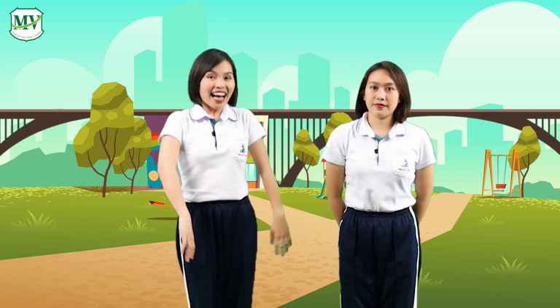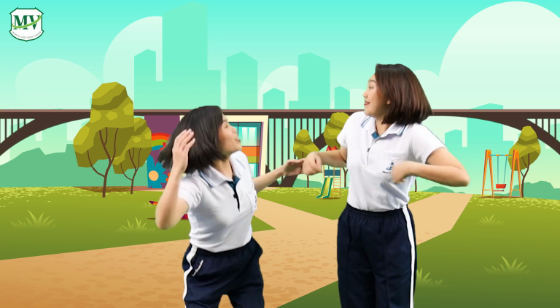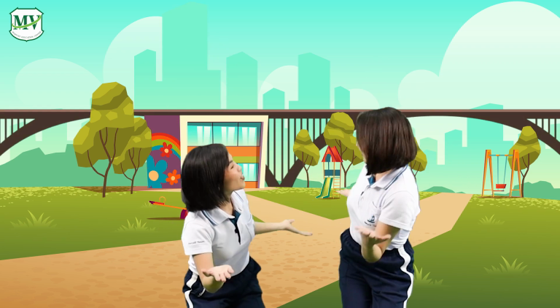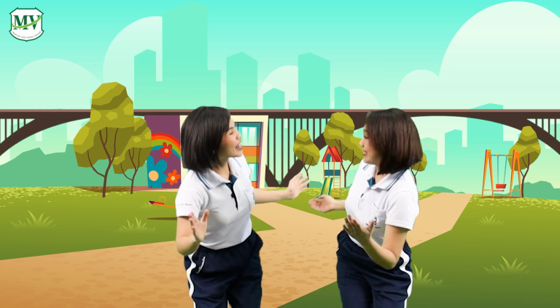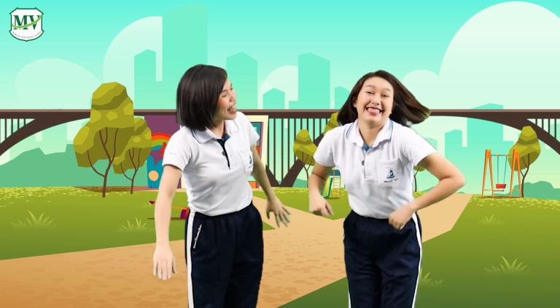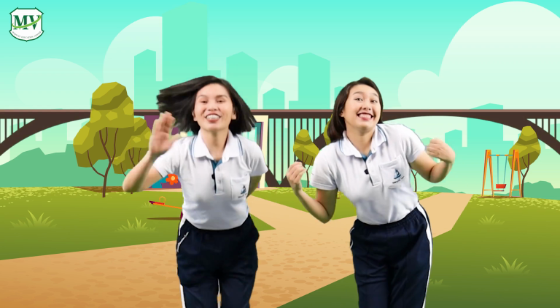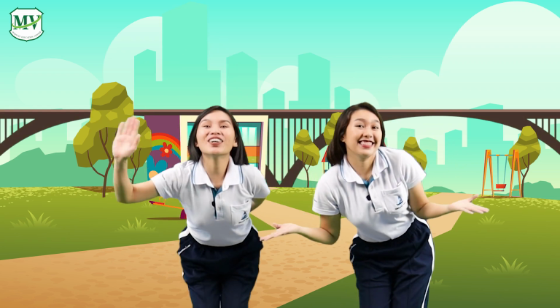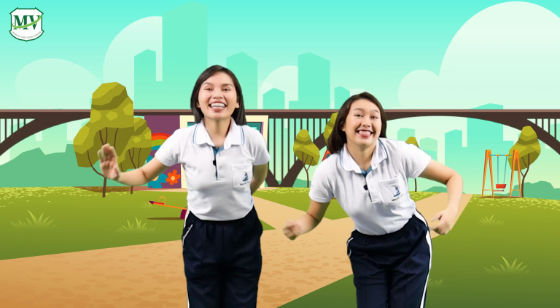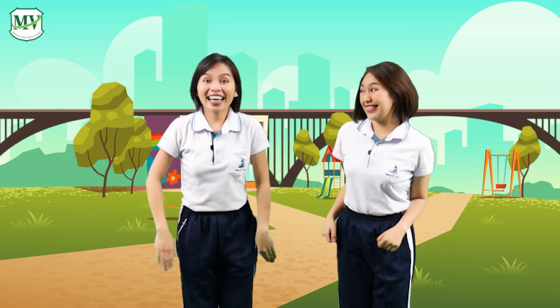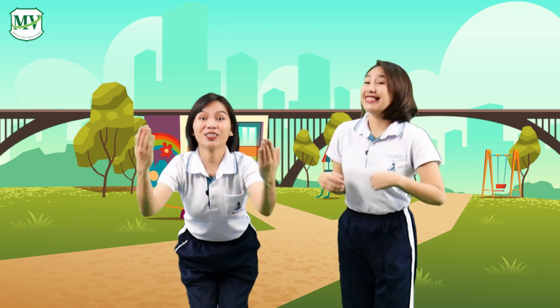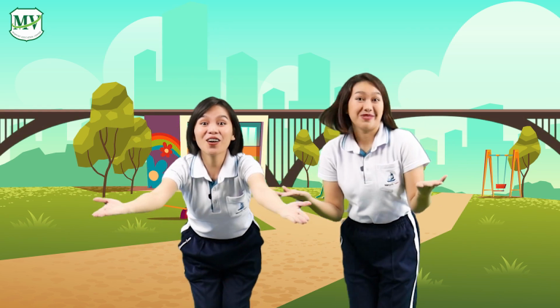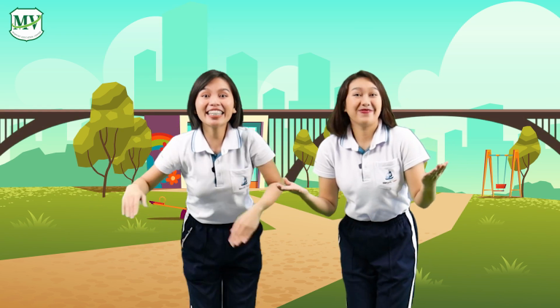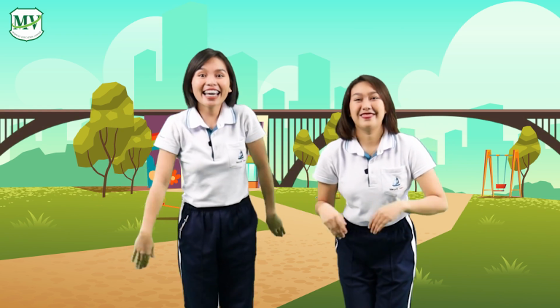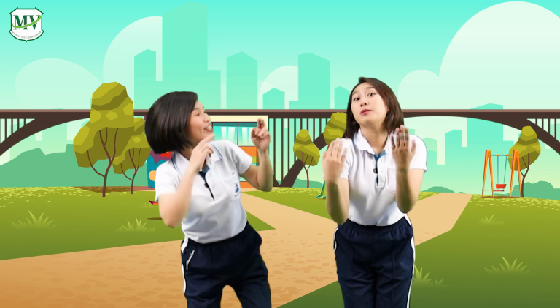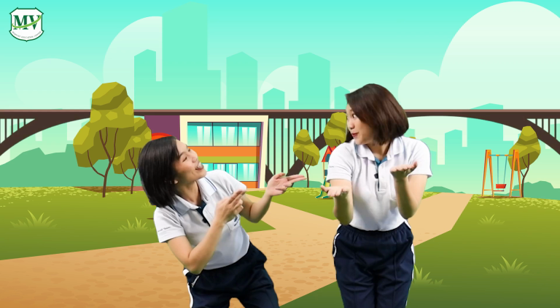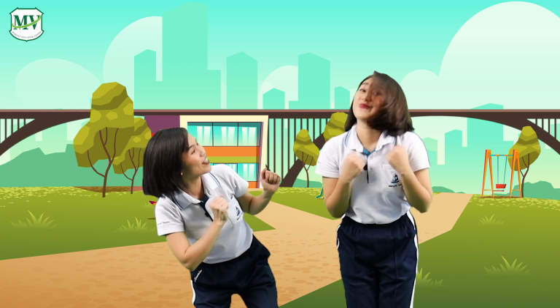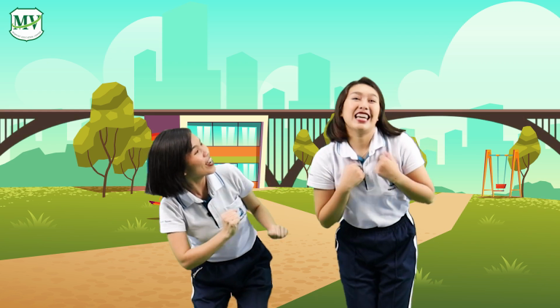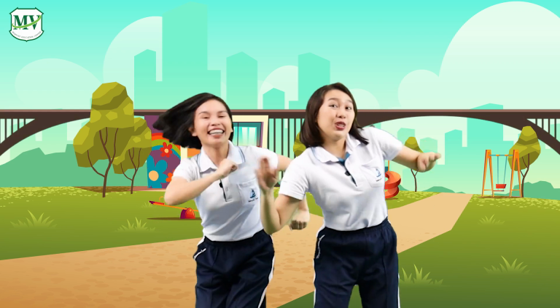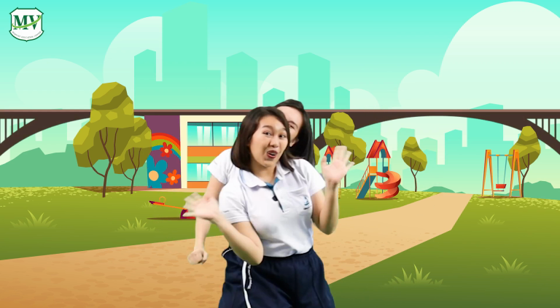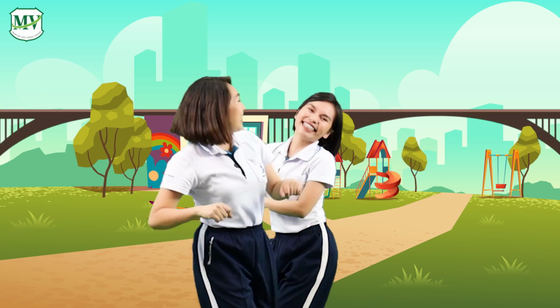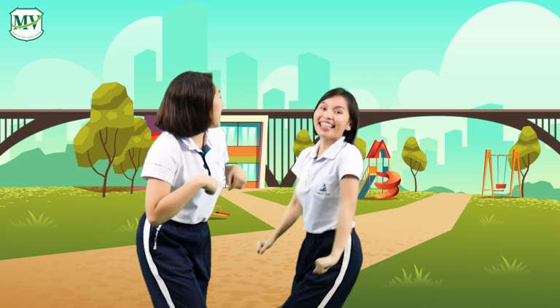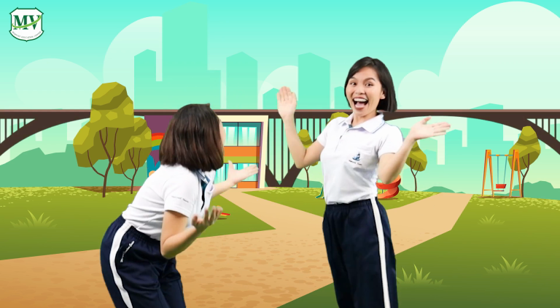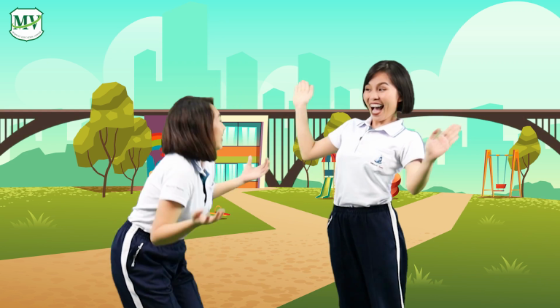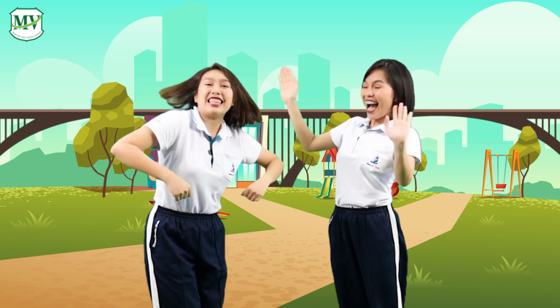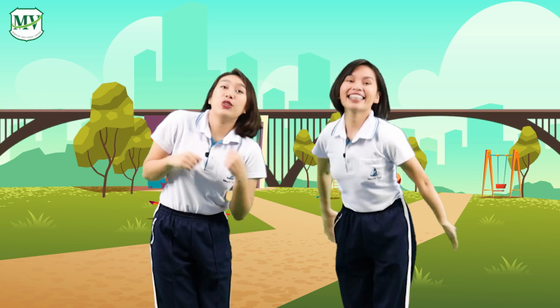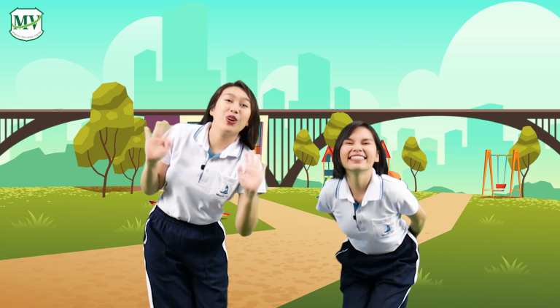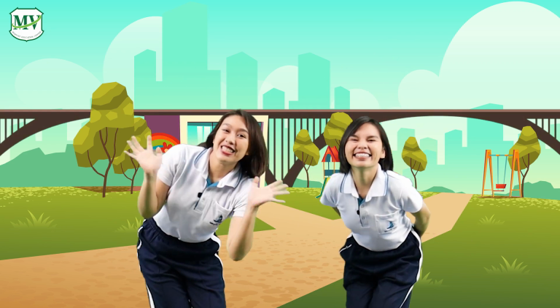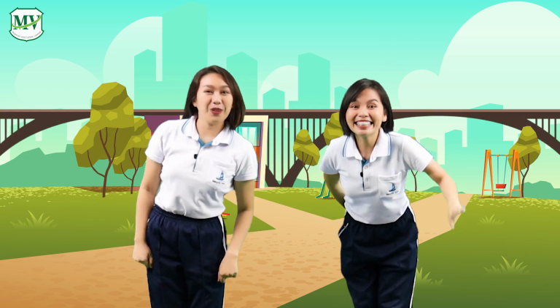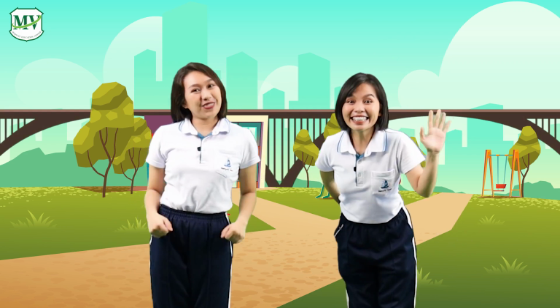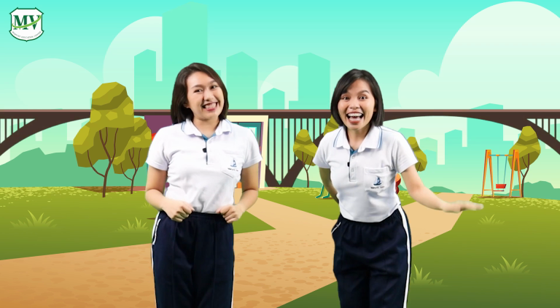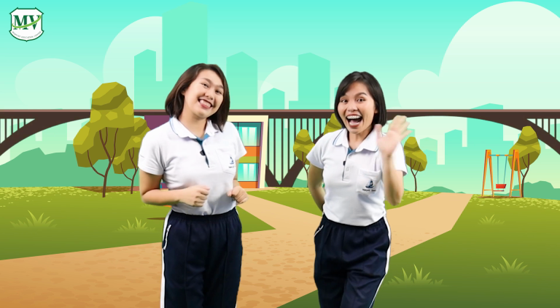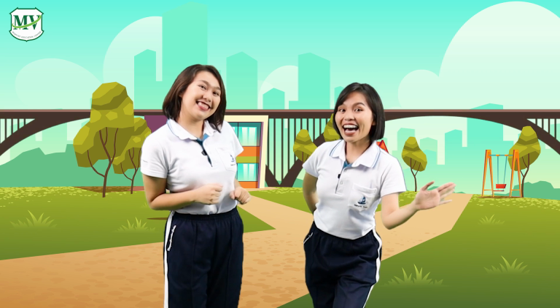Good morning, good morning, good morning to you. Good morning, good morning, good morning to all my friends.